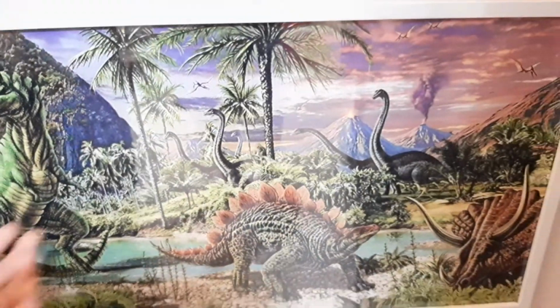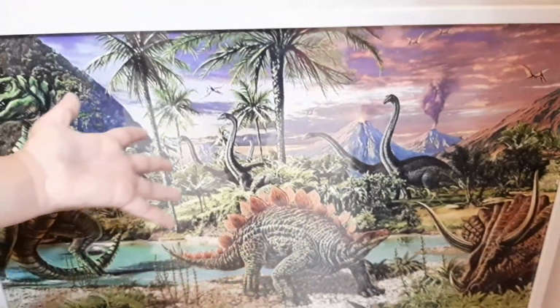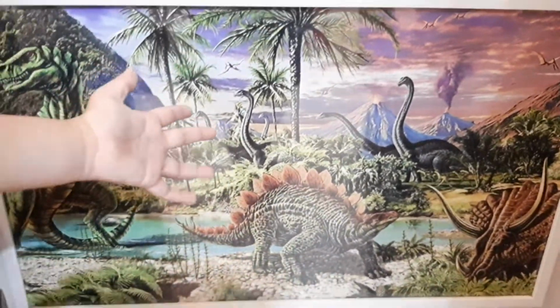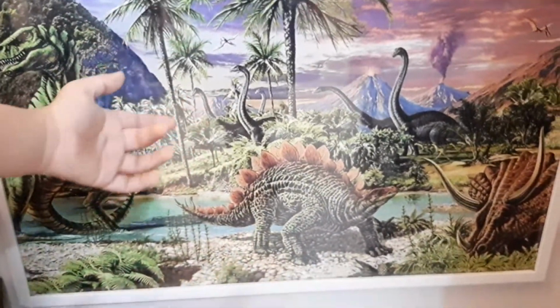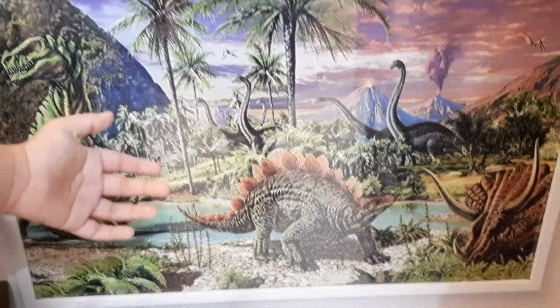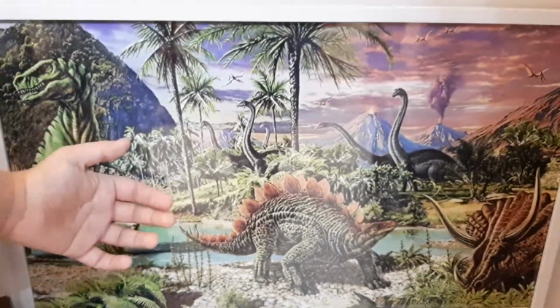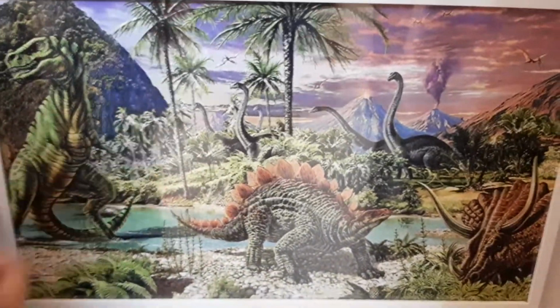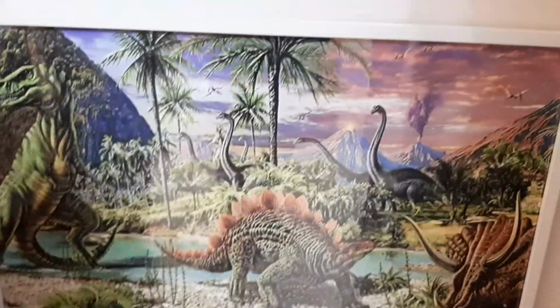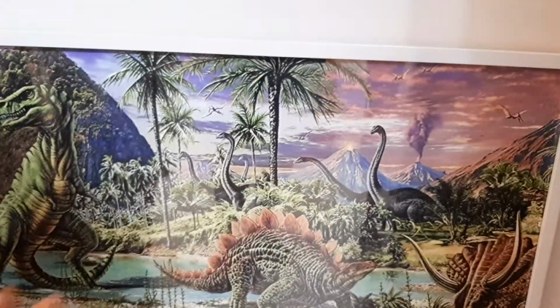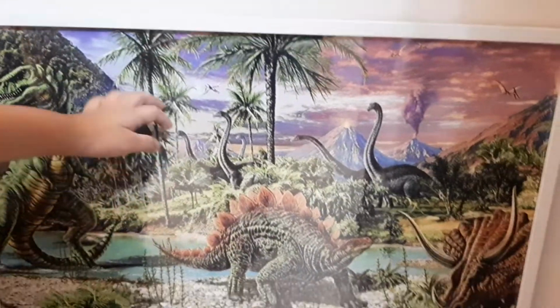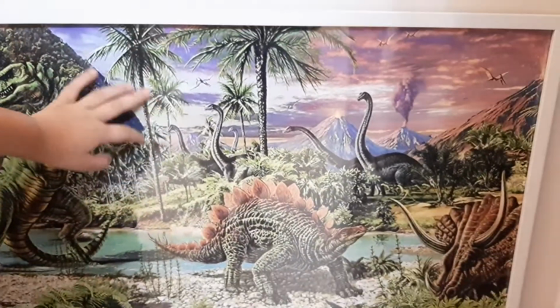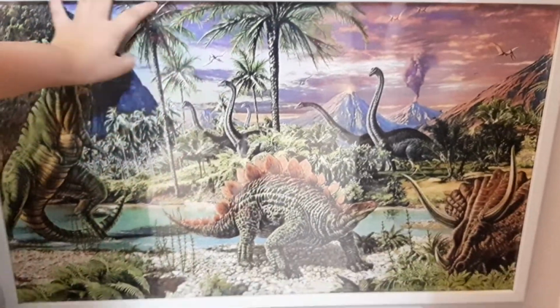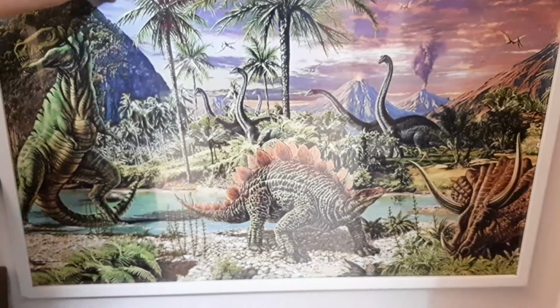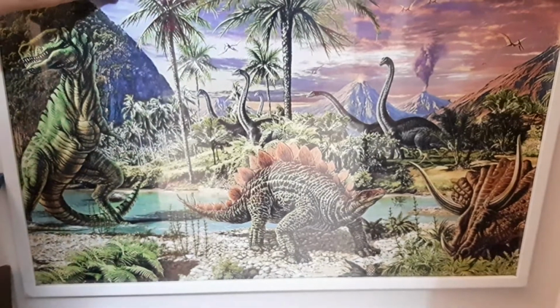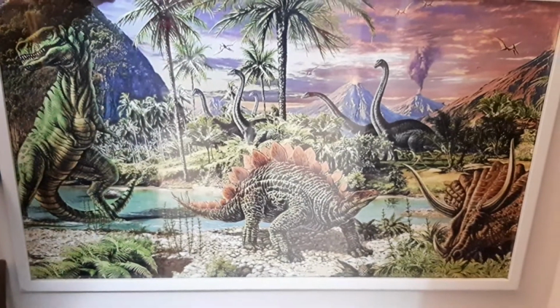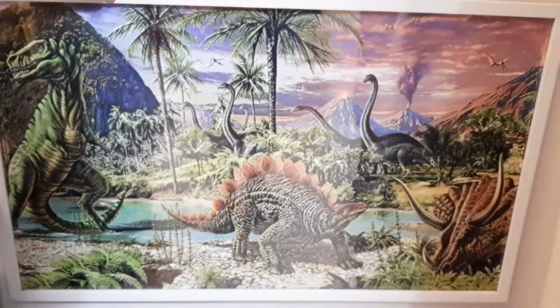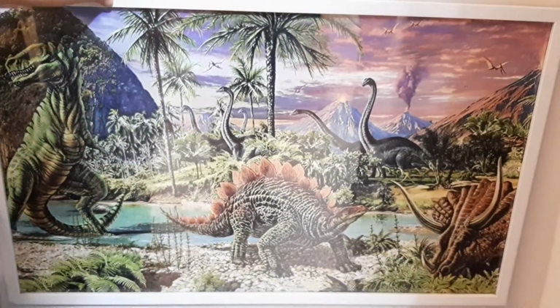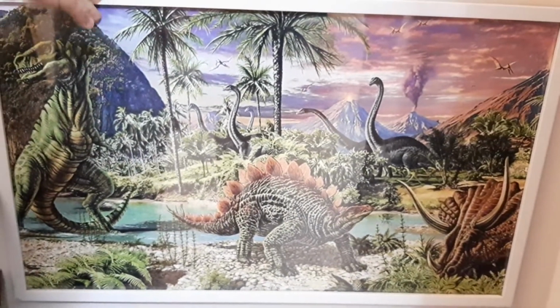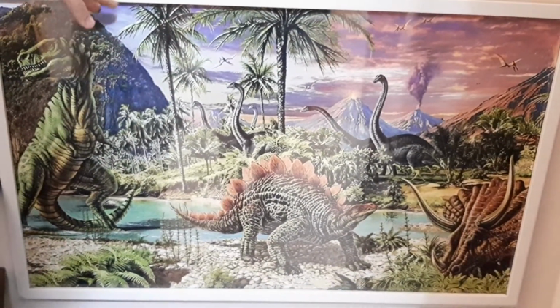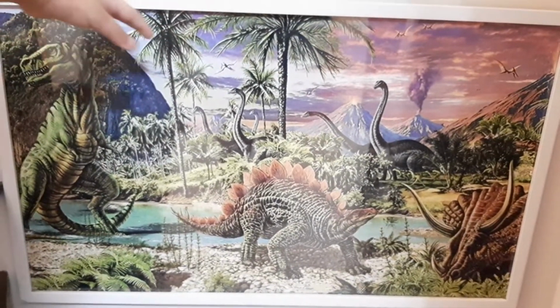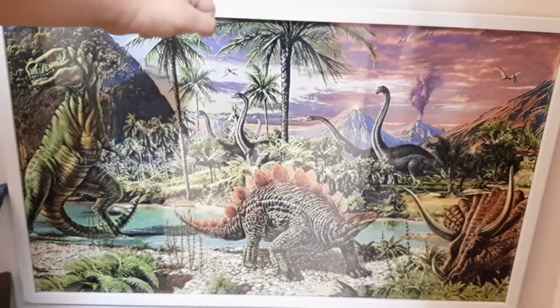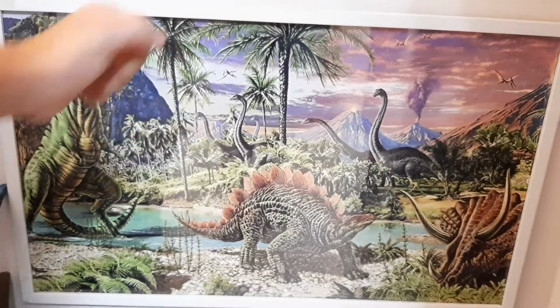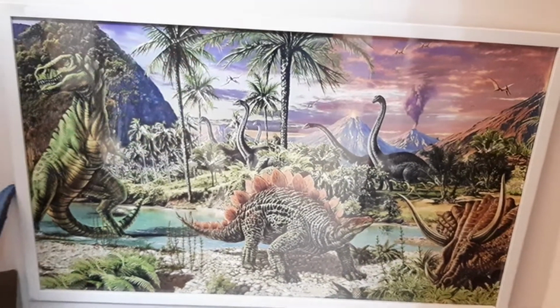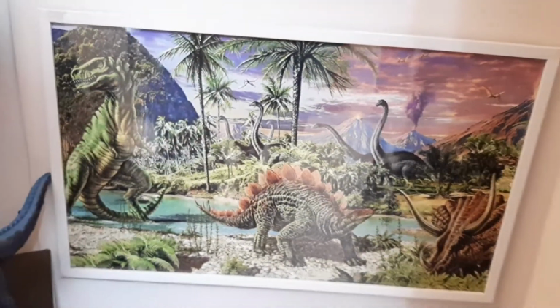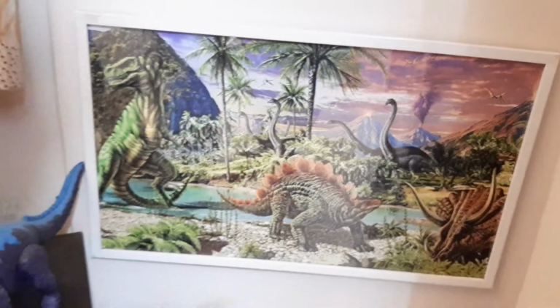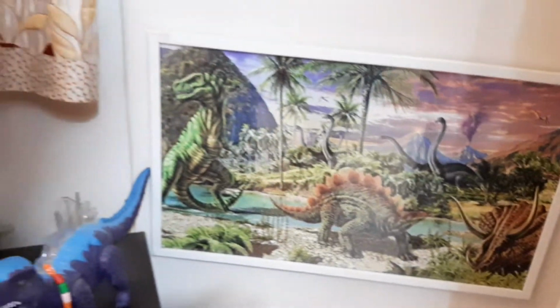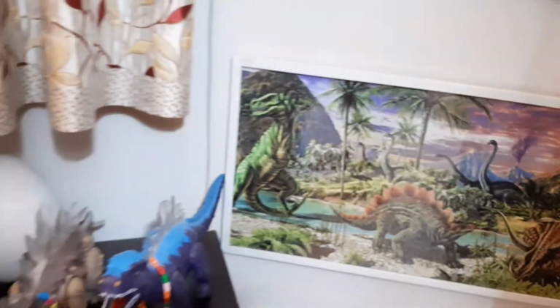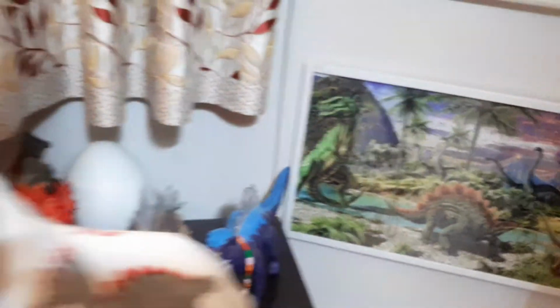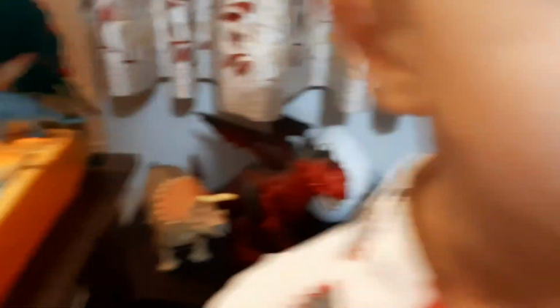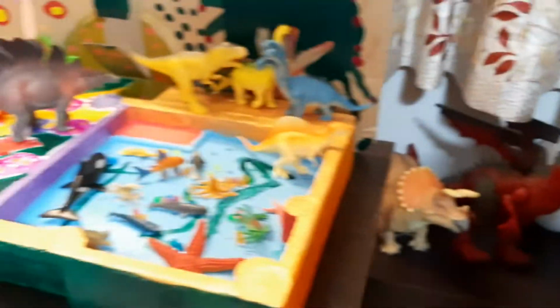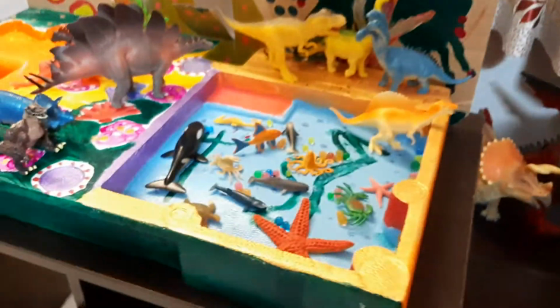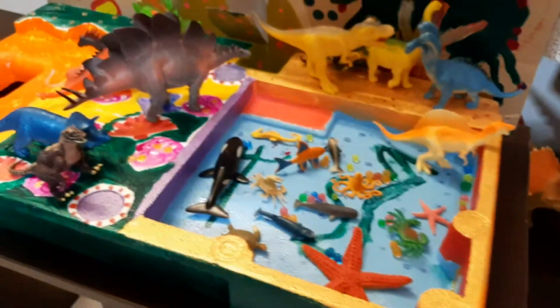That is what we bought yesterday. It's such a nice photo frame of dinosaurs. Thank you.